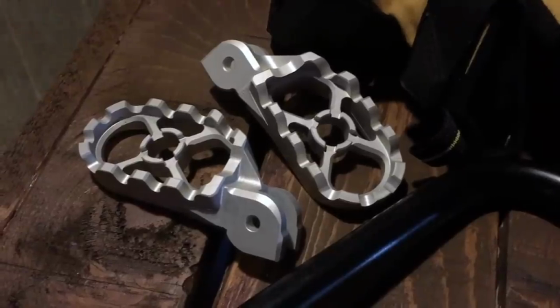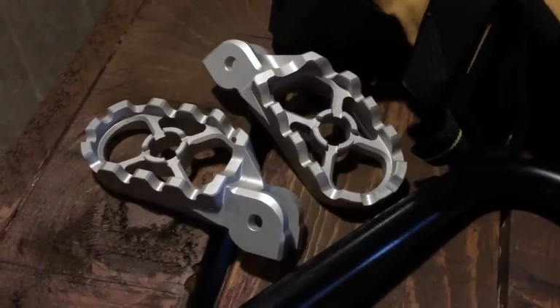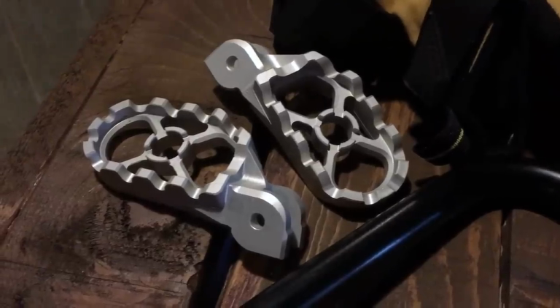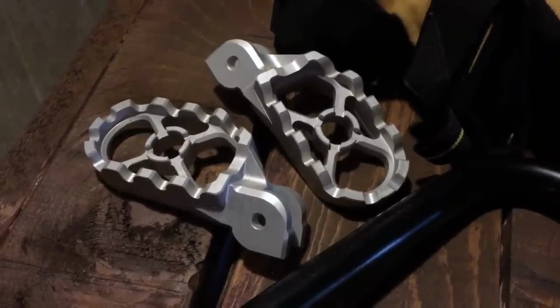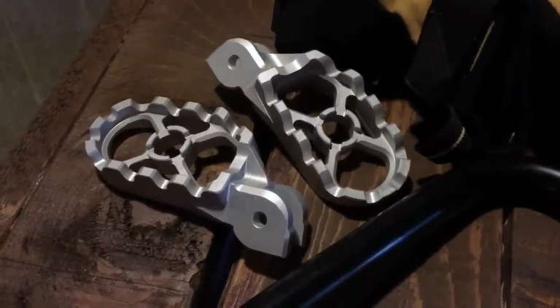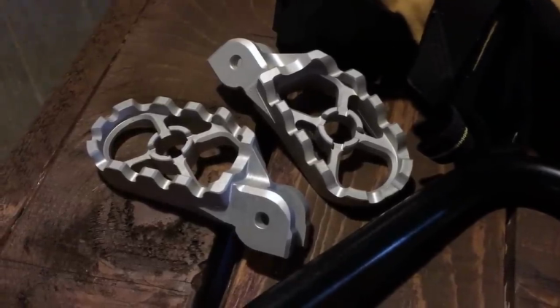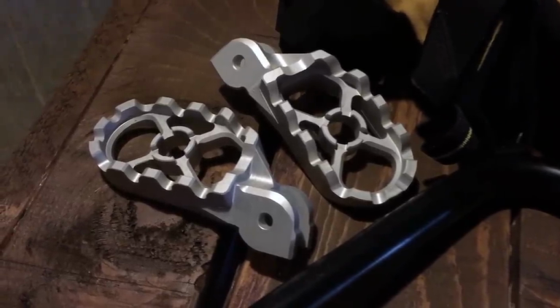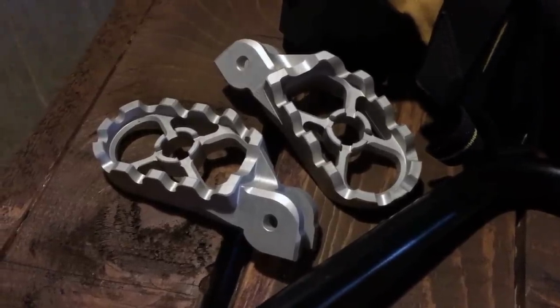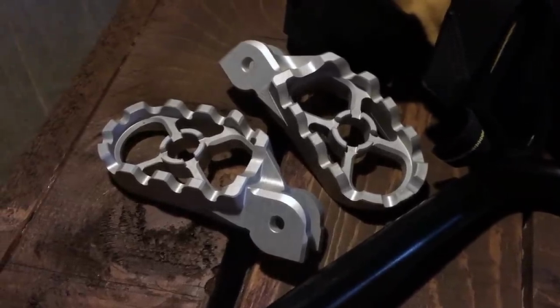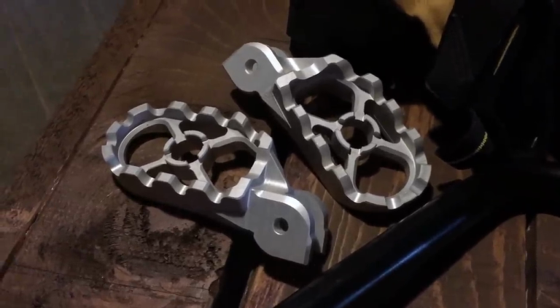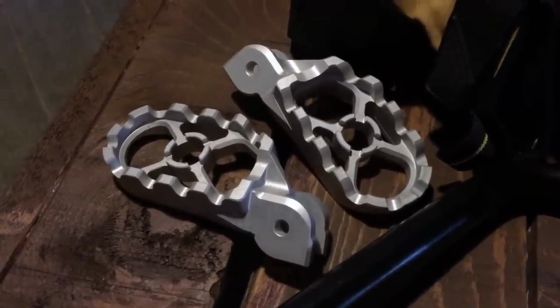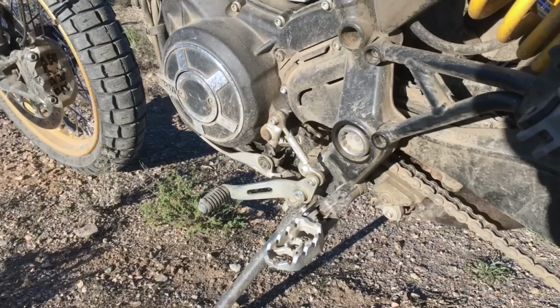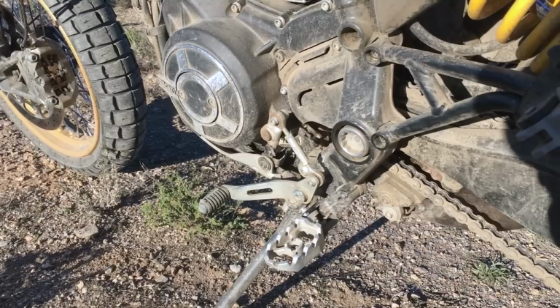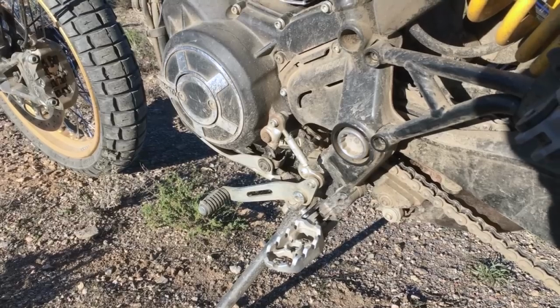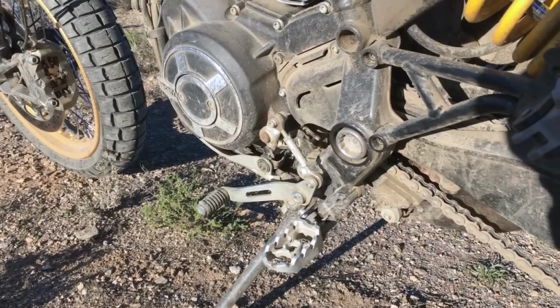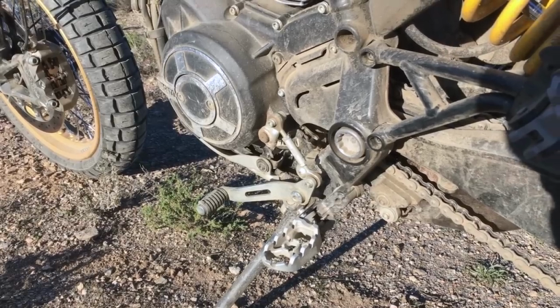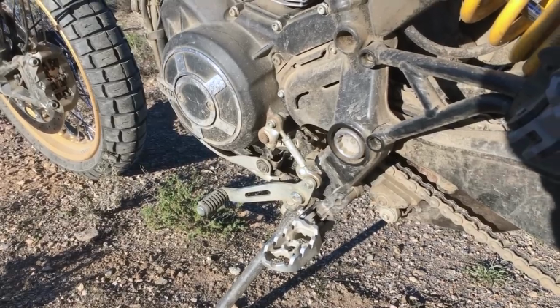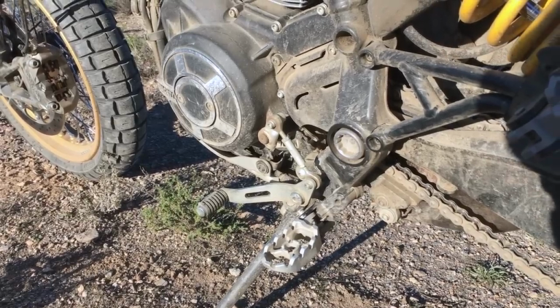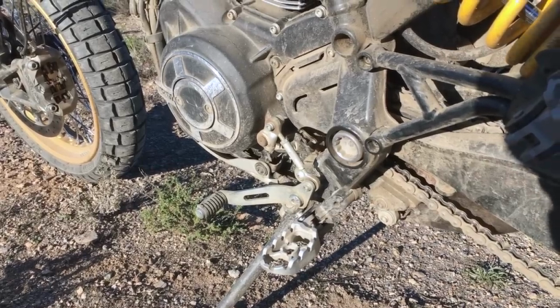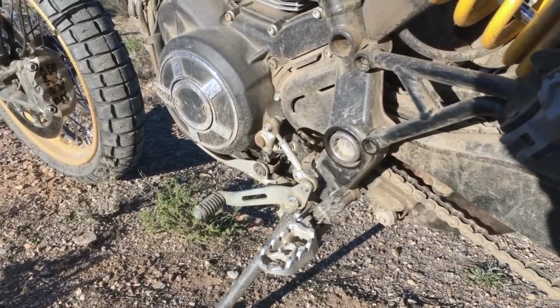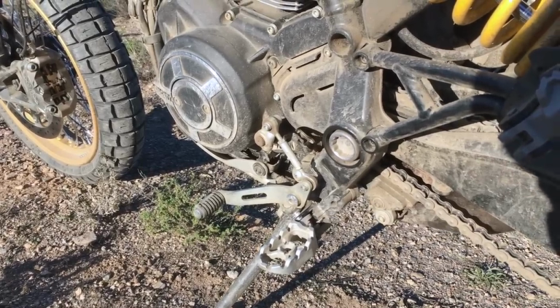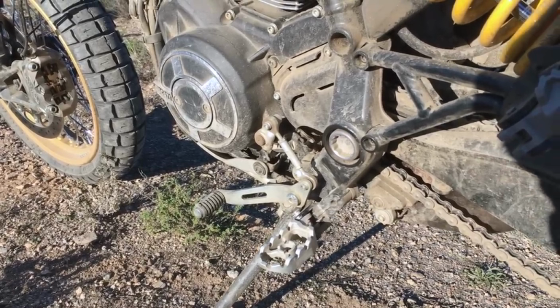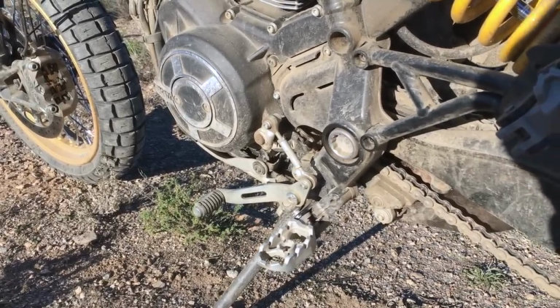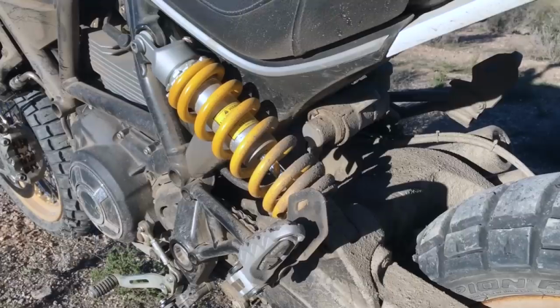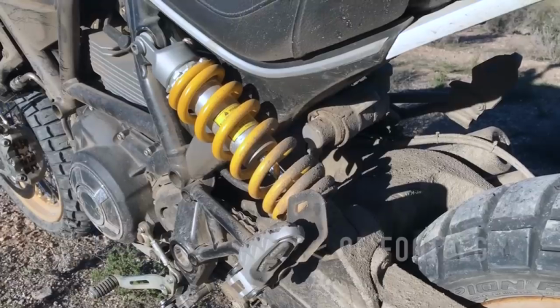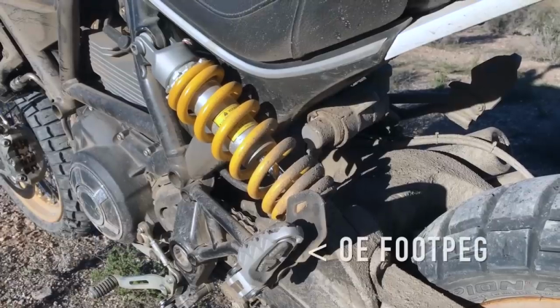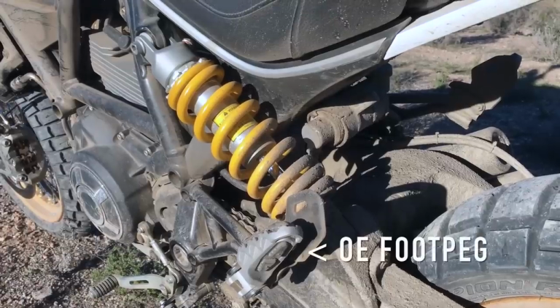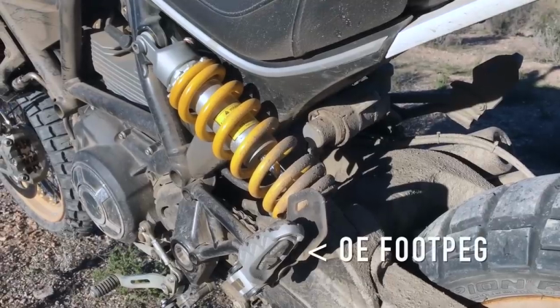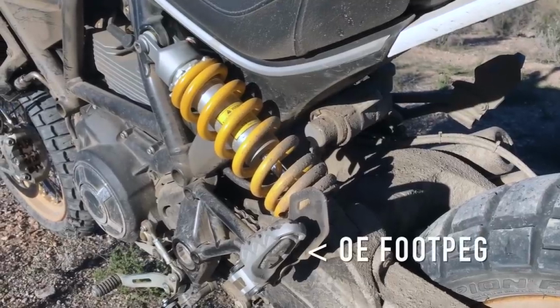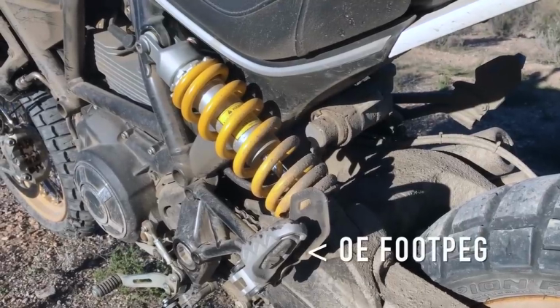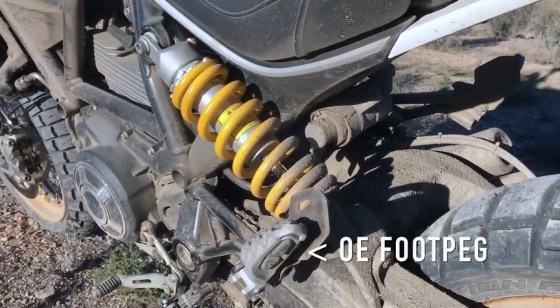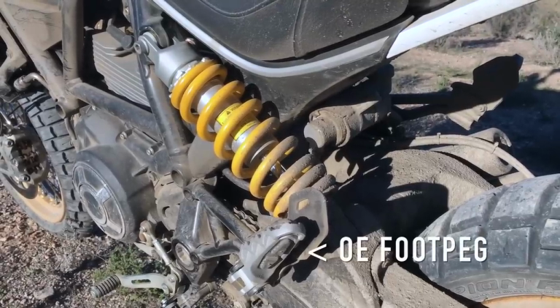We're riding with these bigger Ducati accessory foot pegs and they're definitely better than the stock rubber ones. But I would like to see even bigger foot pegs.